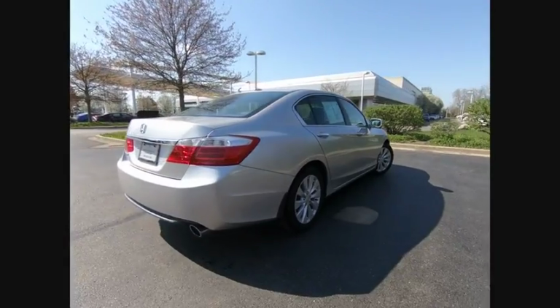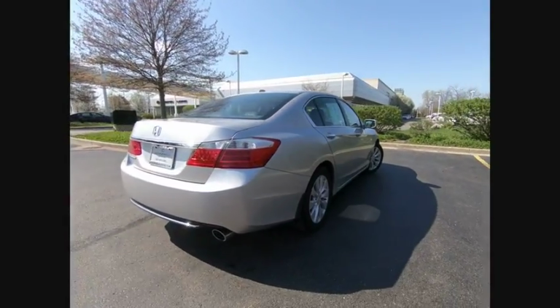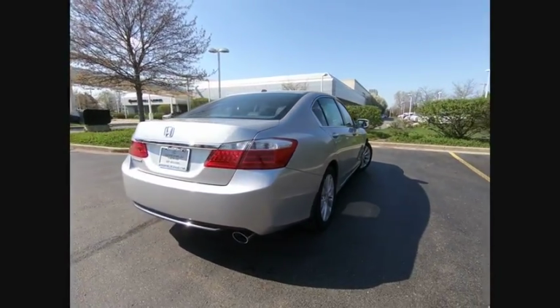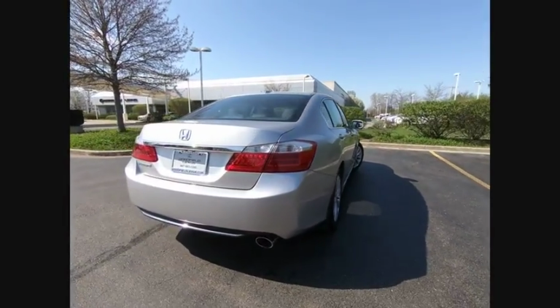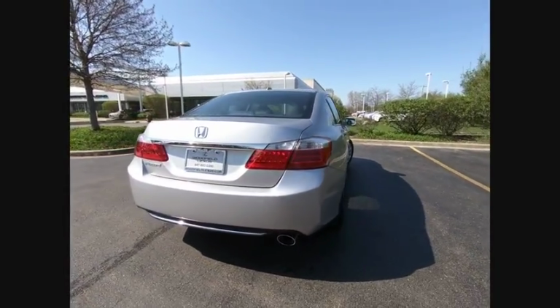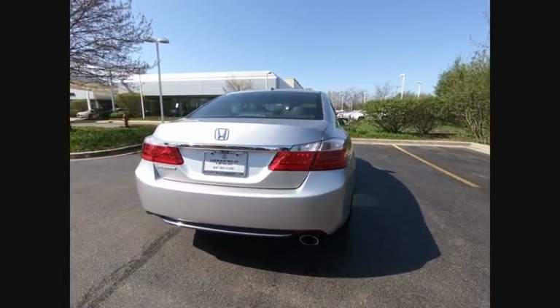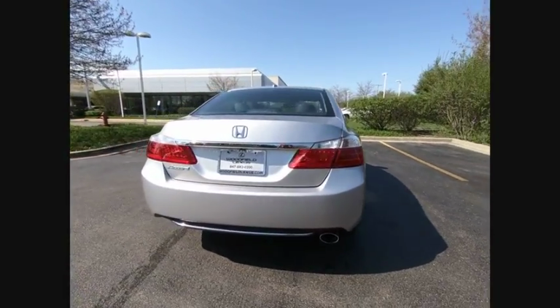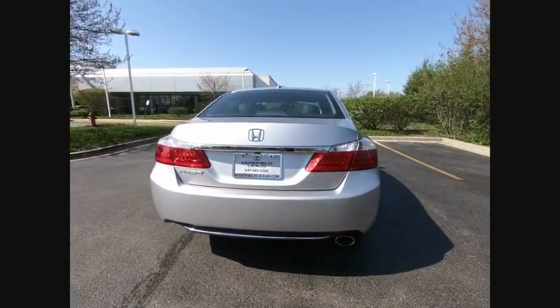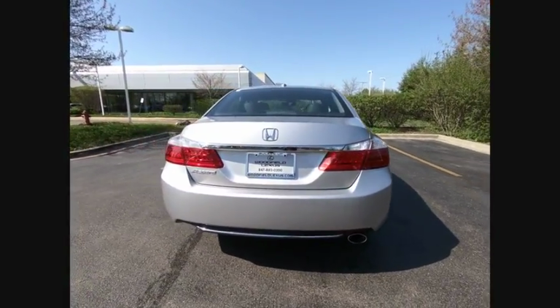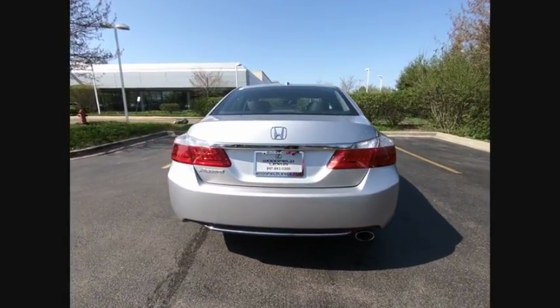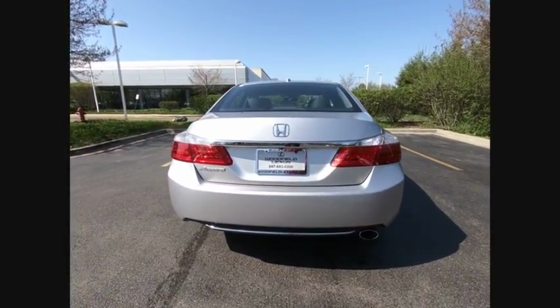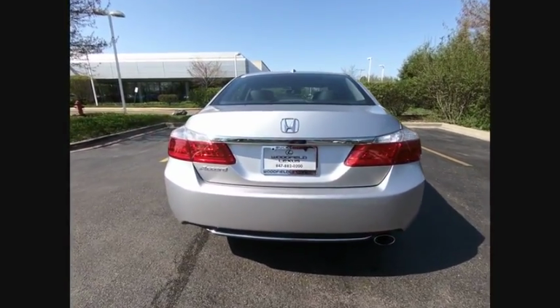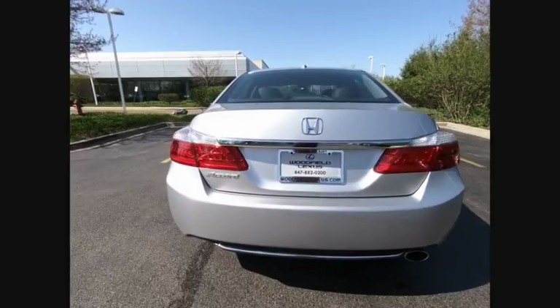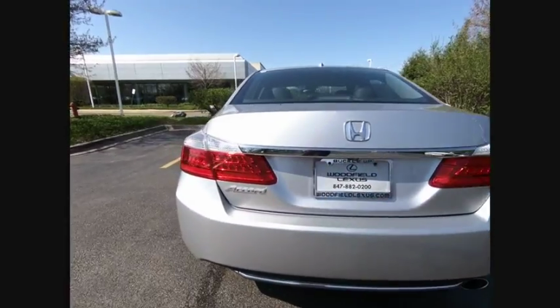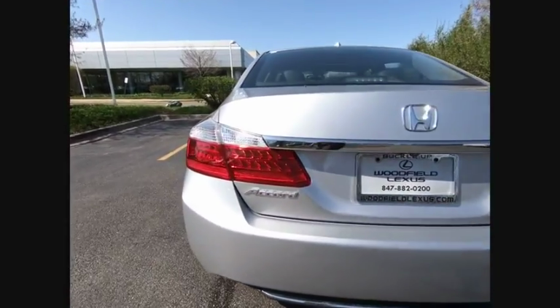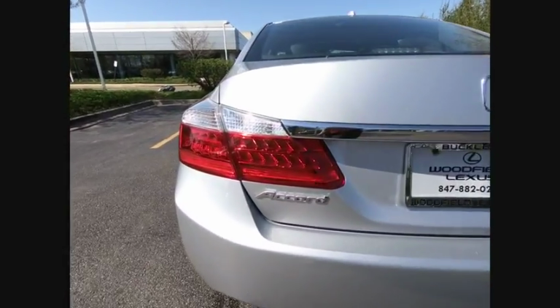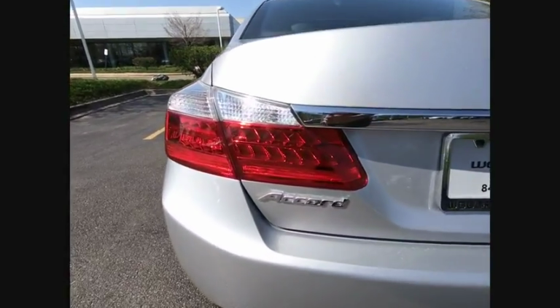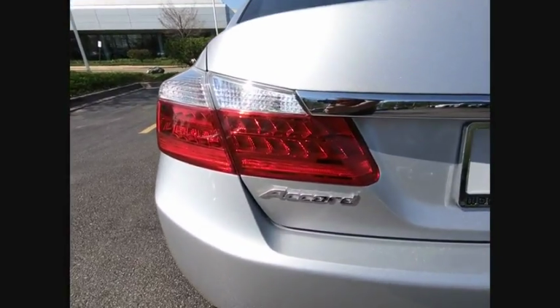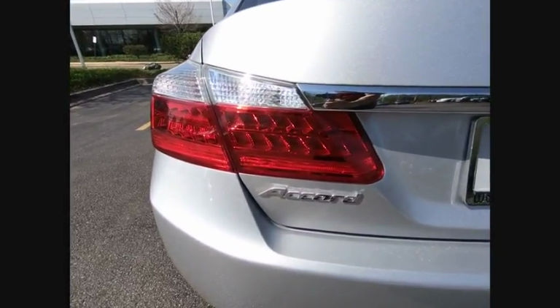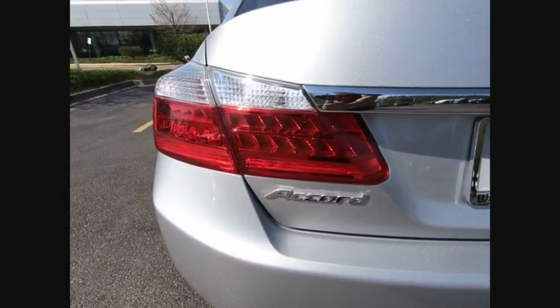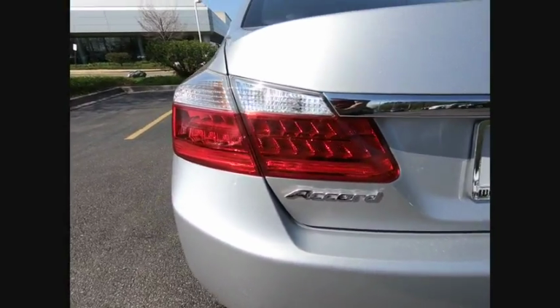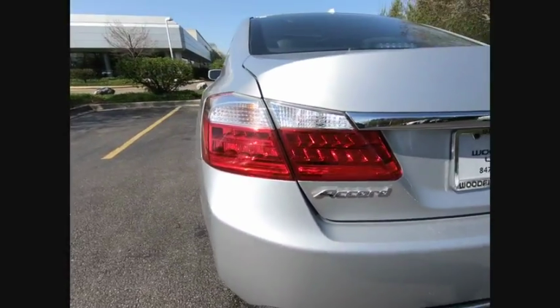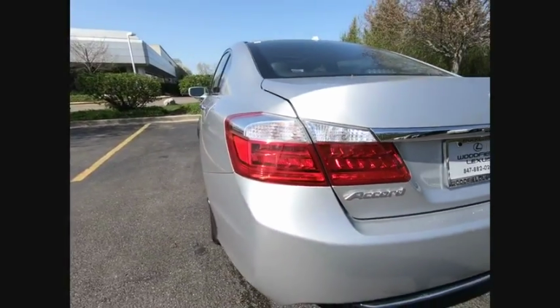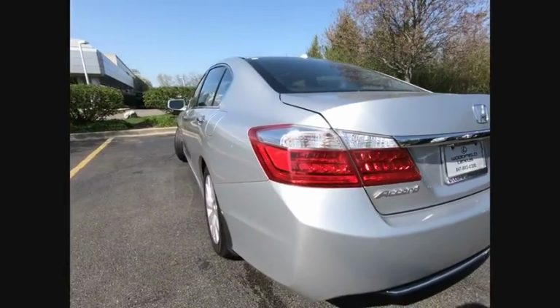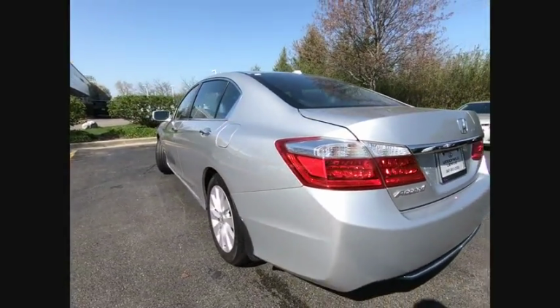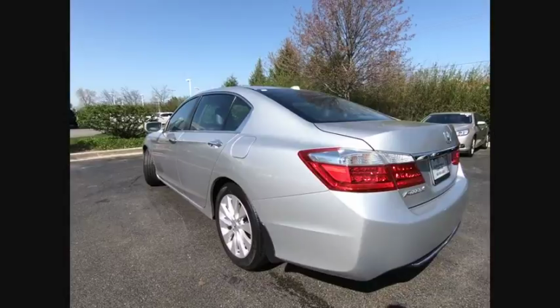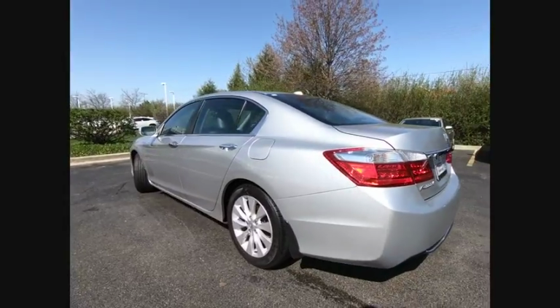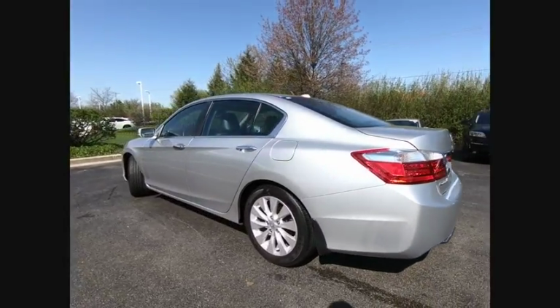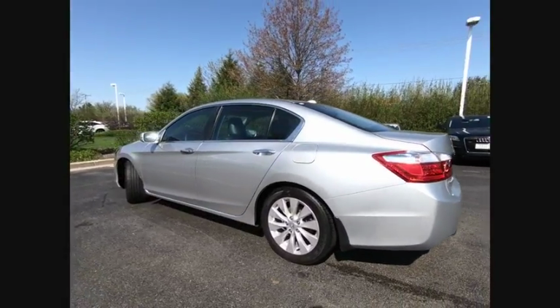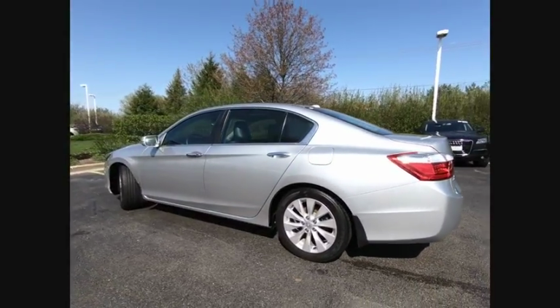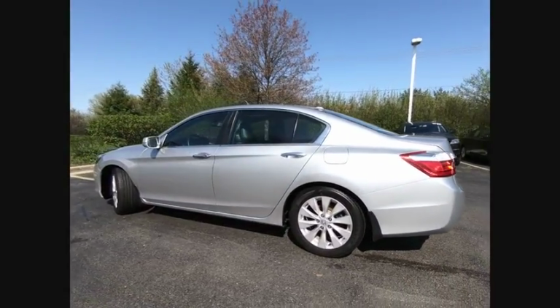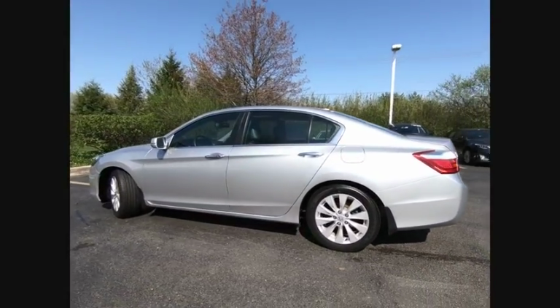Here are some of this vehicle's great options: stability control, traction control, power steering, cruise control, child safety locks, power windows, power brakes, compass, fog lights, clock.